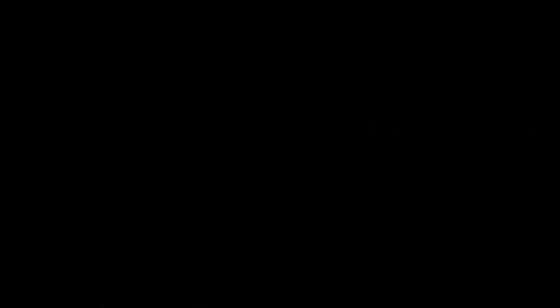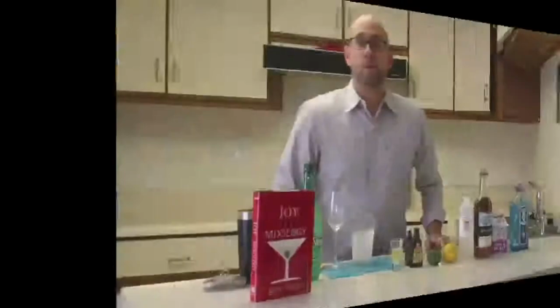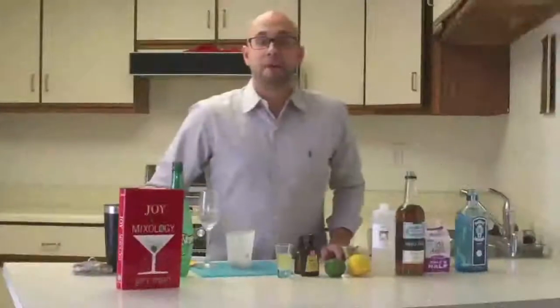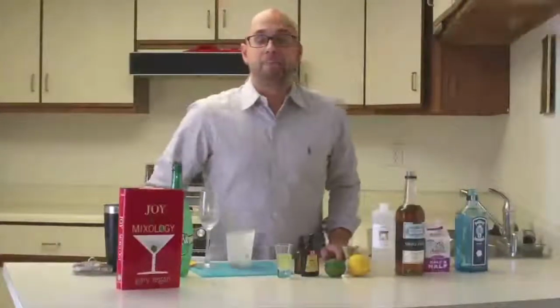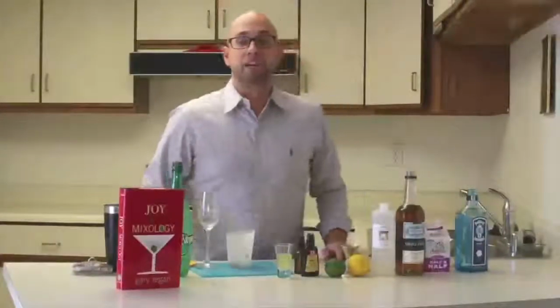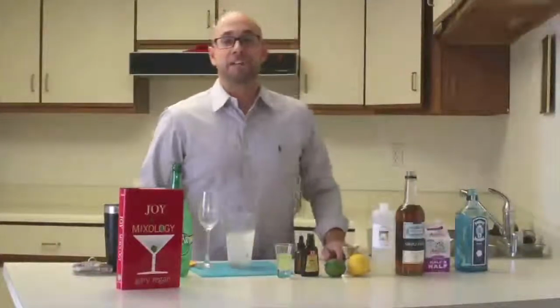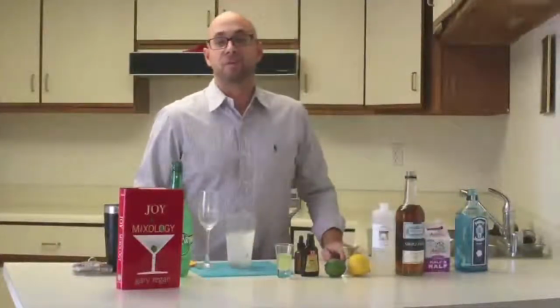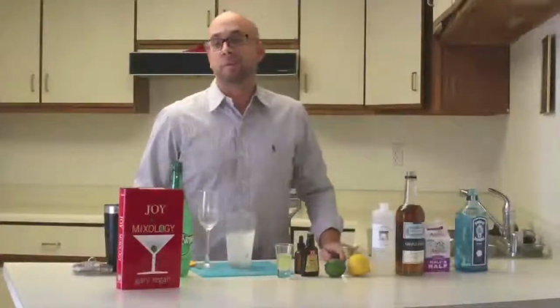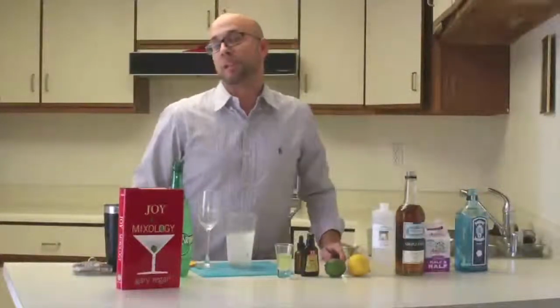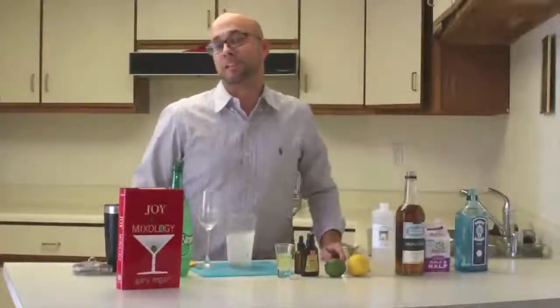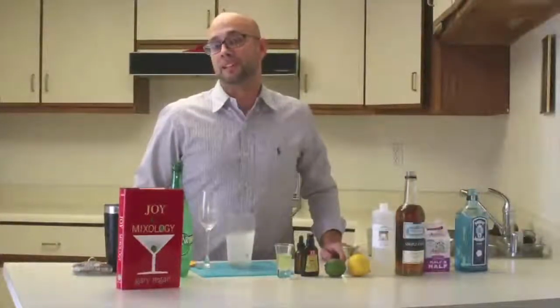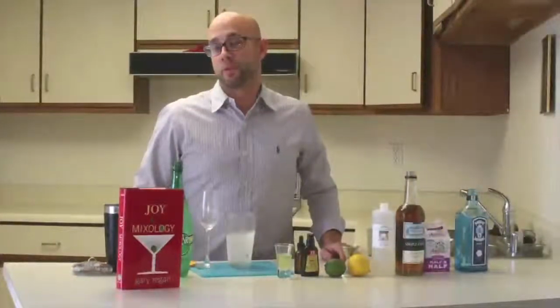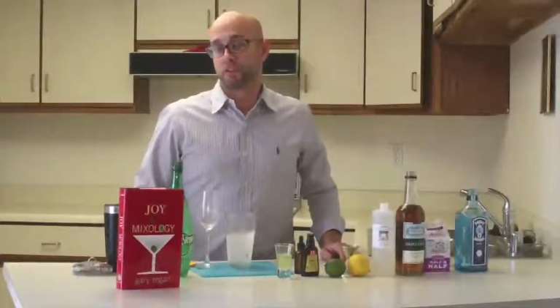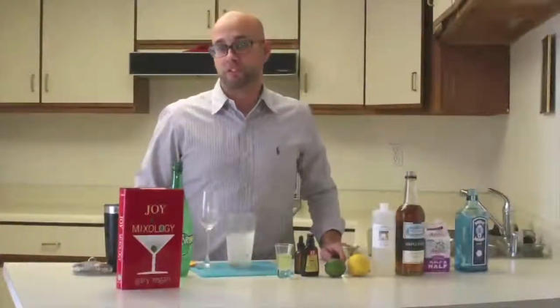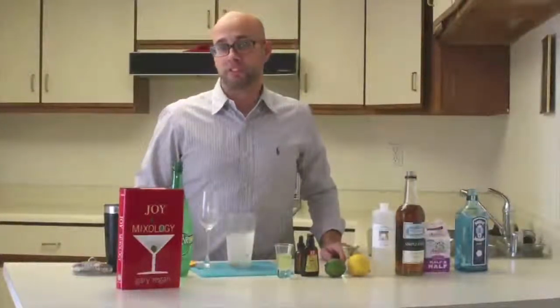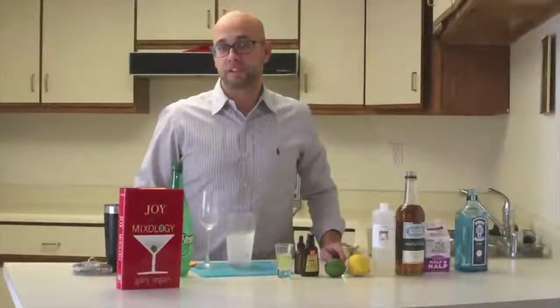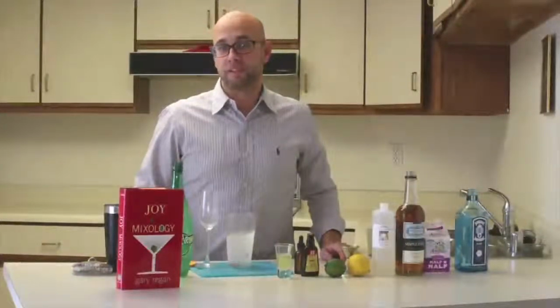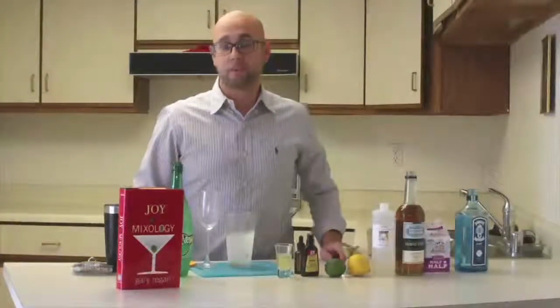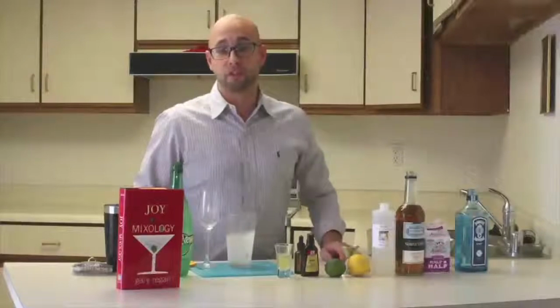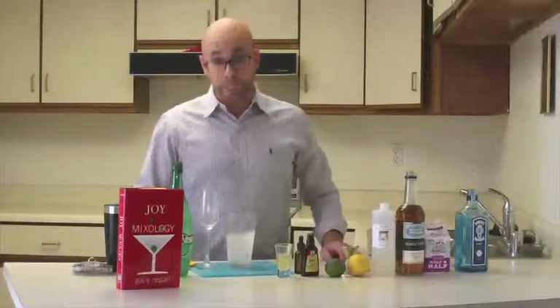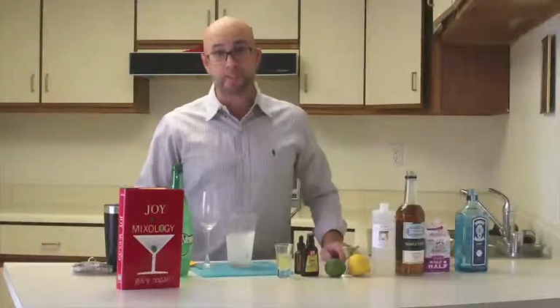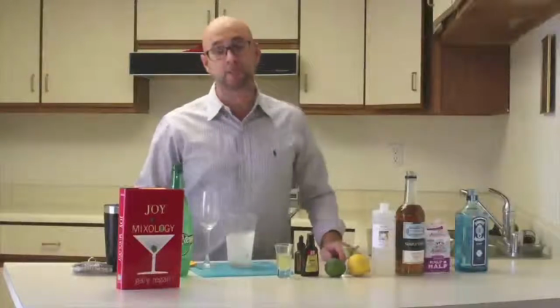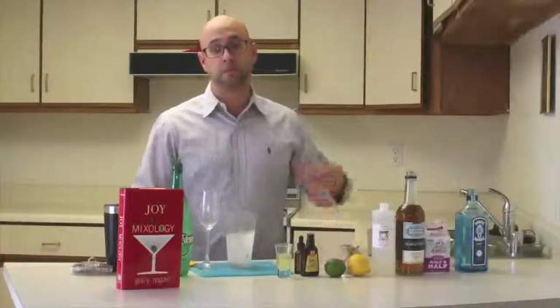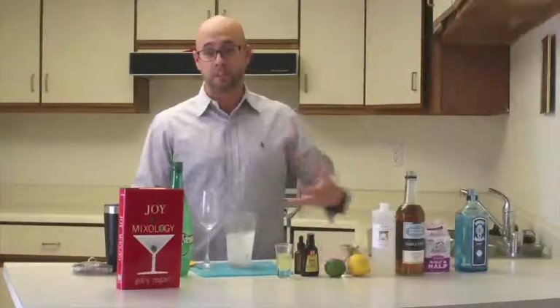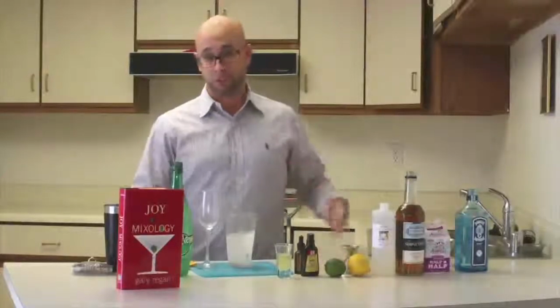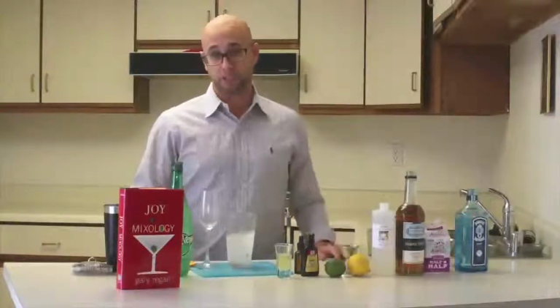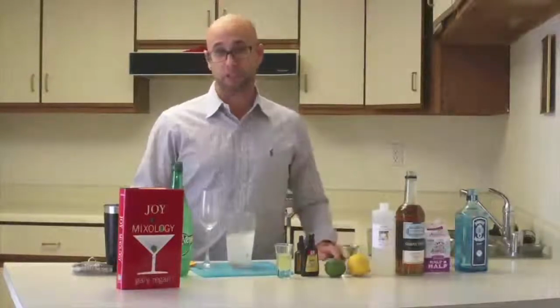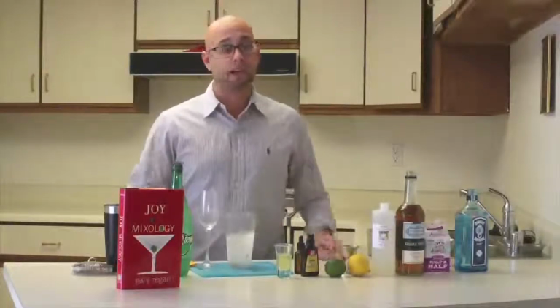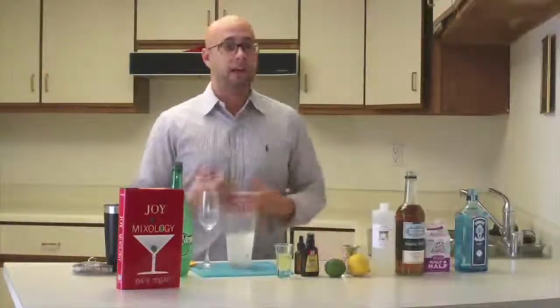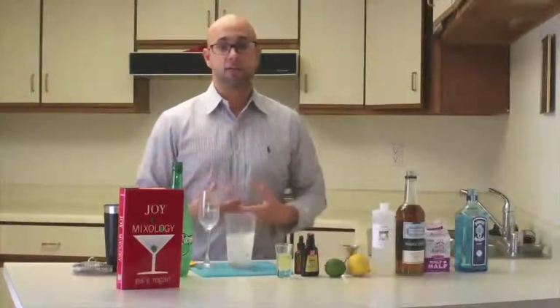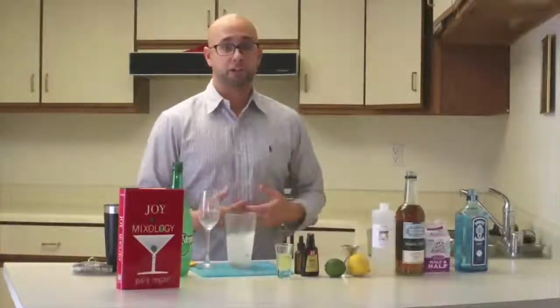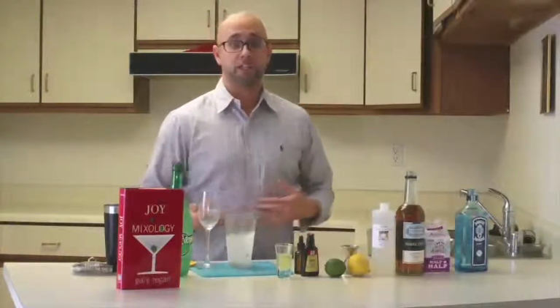Hi, welcome back everybody. Today we're going to be making the Ramos Gin Fizz. There are quite a few ingredients to this, so I'm going to give a short history and go right into it.